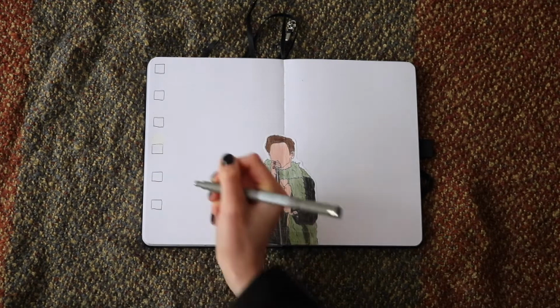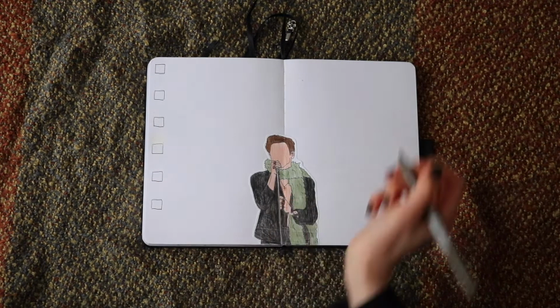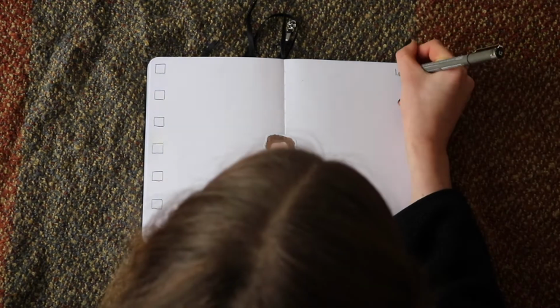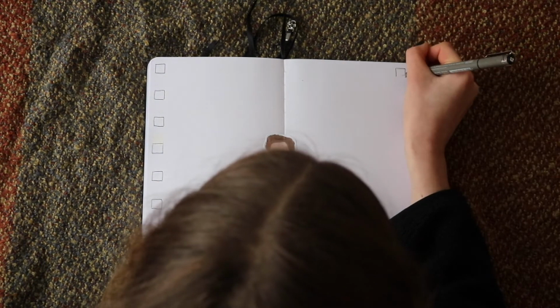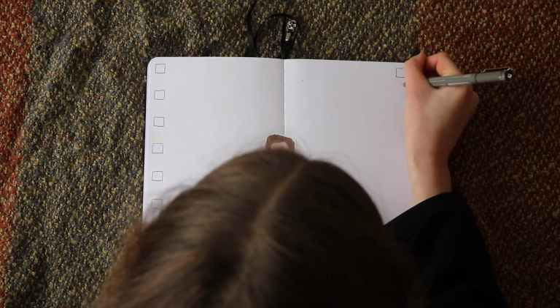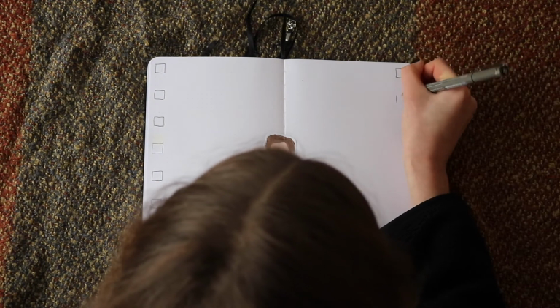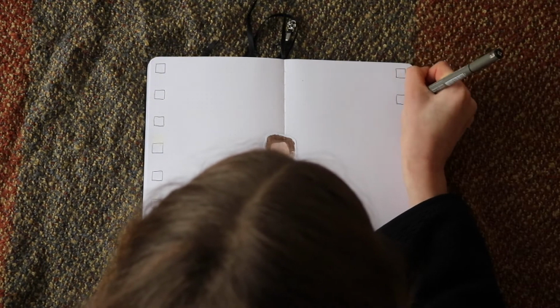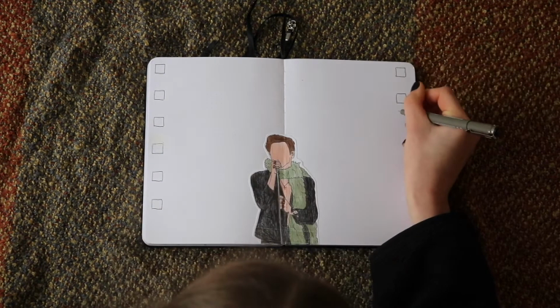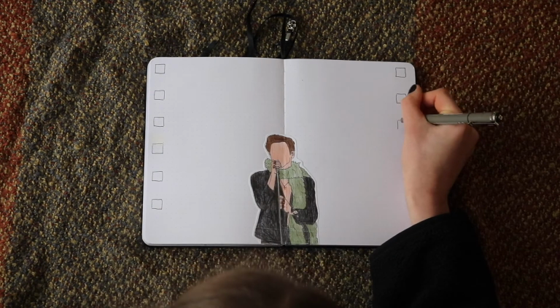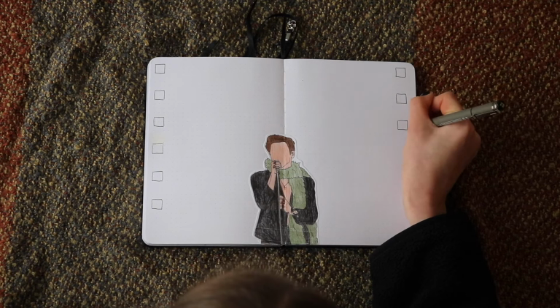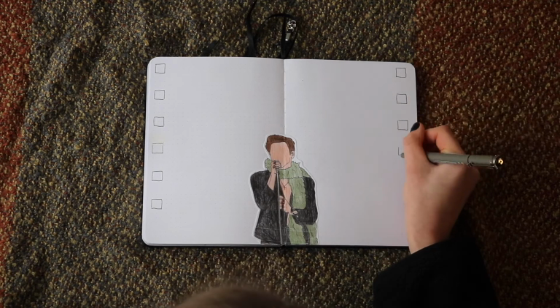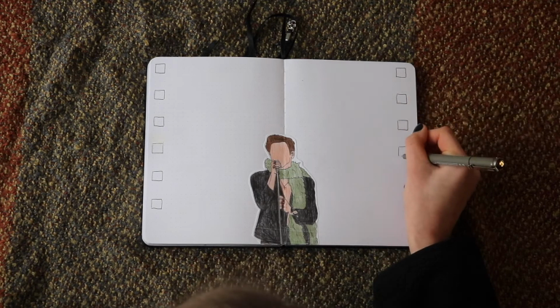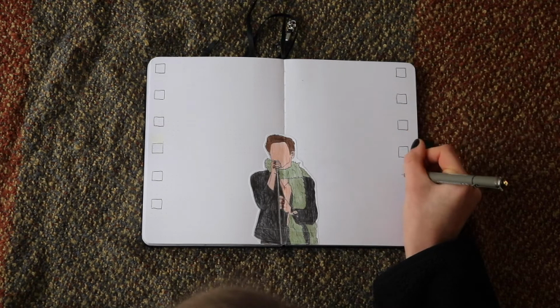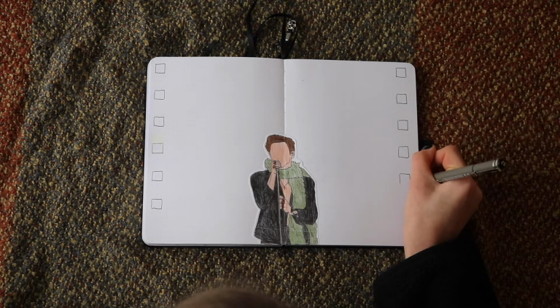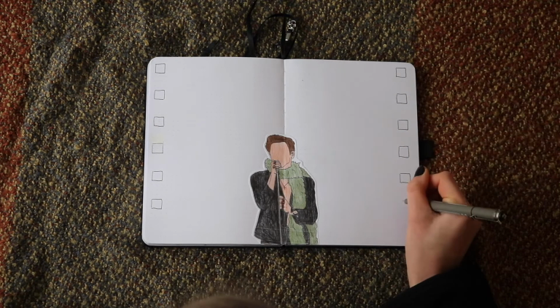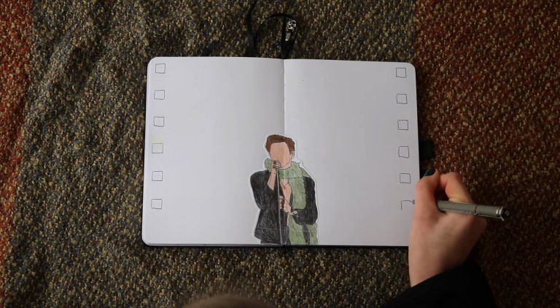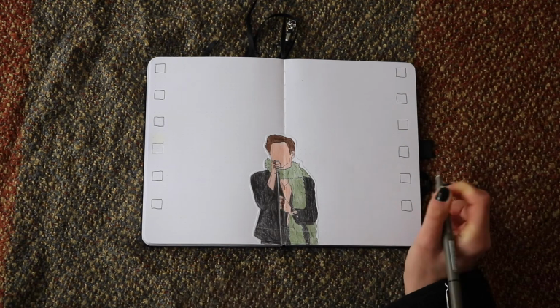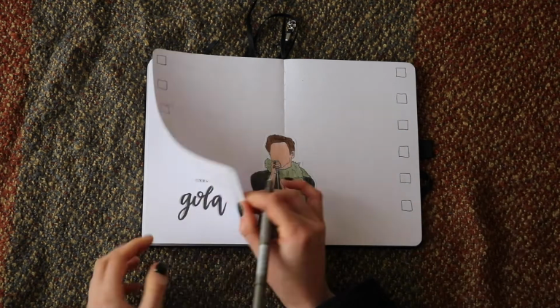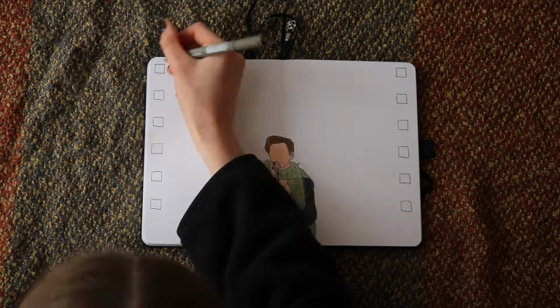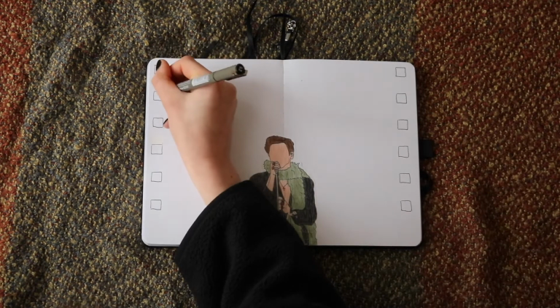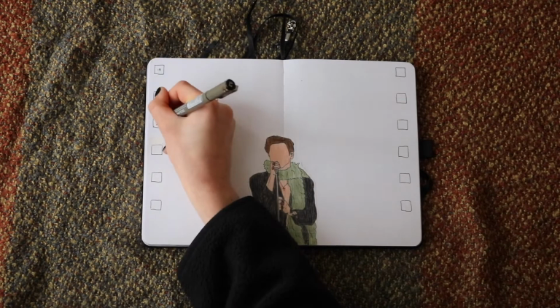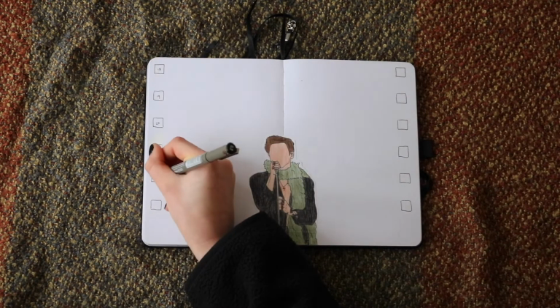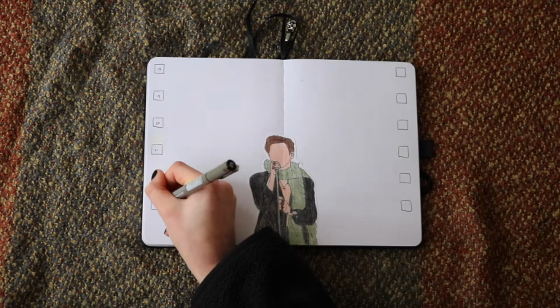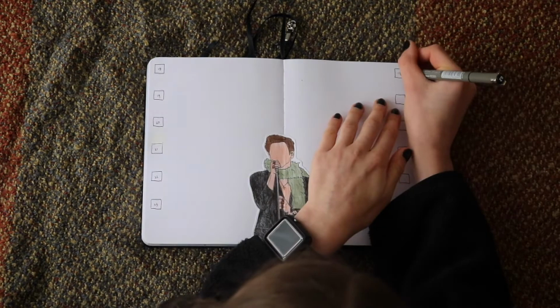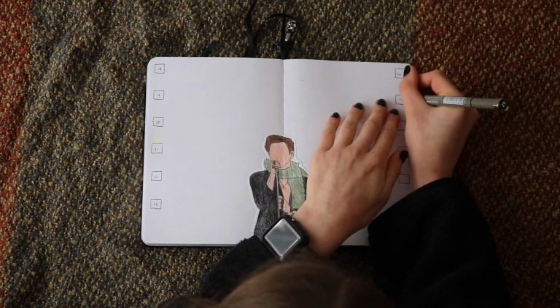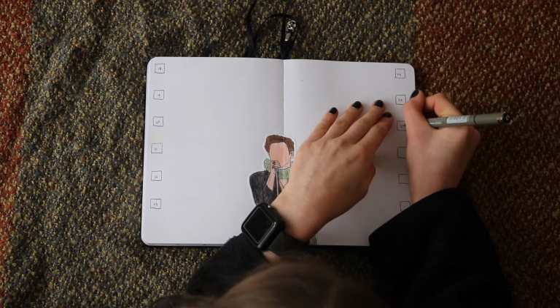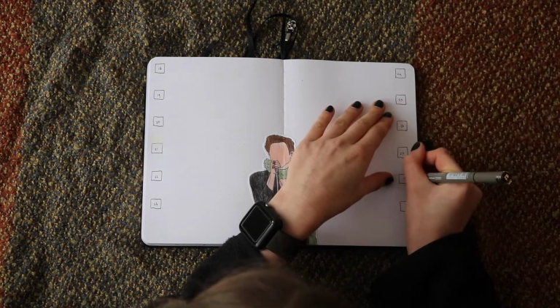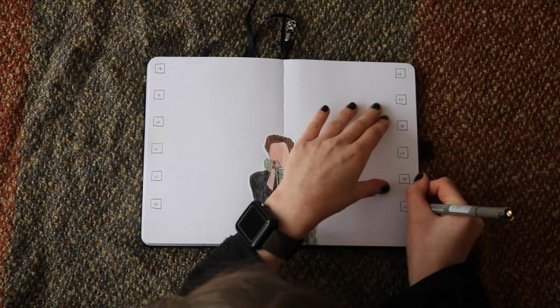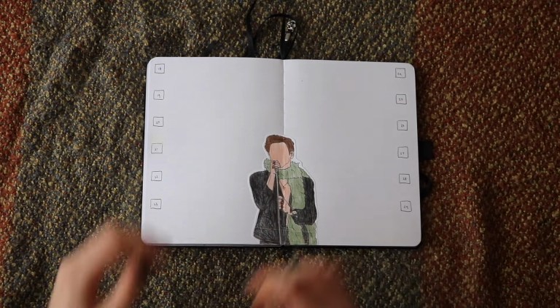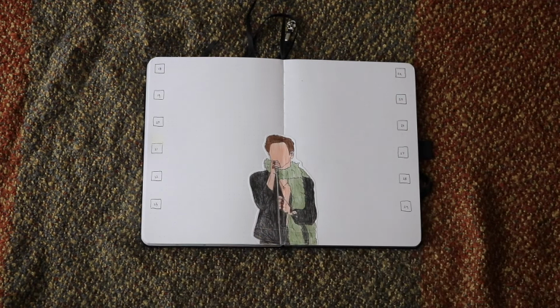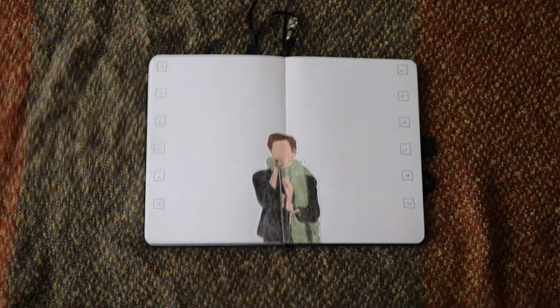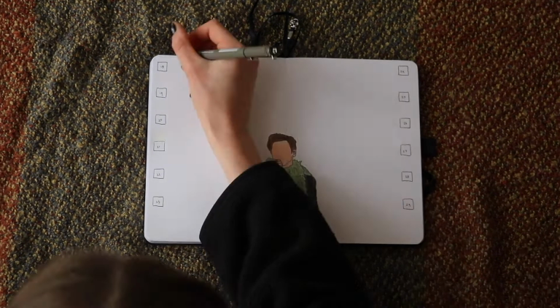I finished it off, fixed it up, and then wrote the day of the week next to each box, kind of in this spaced-out lettering style.